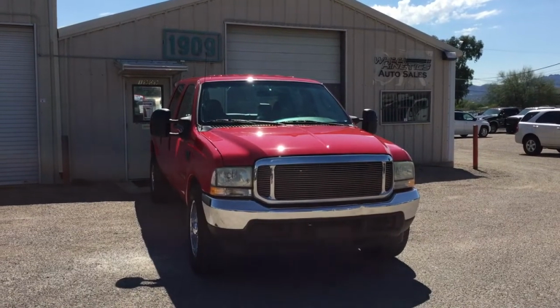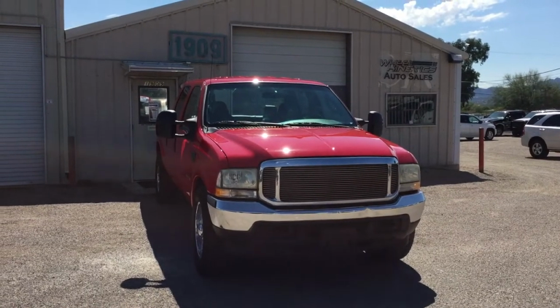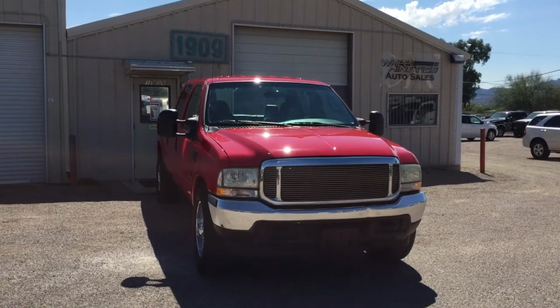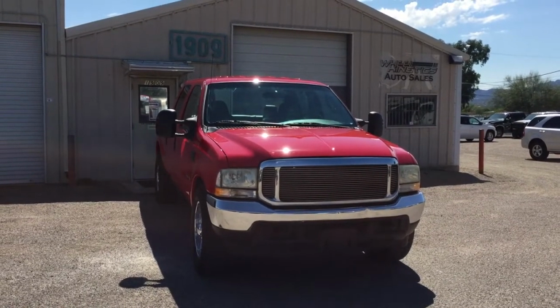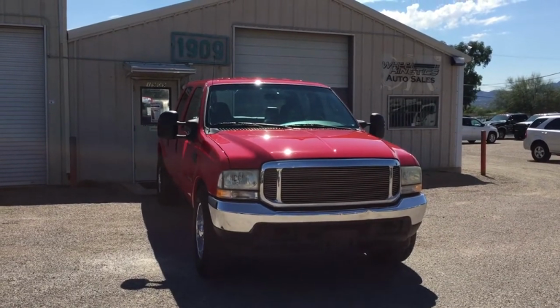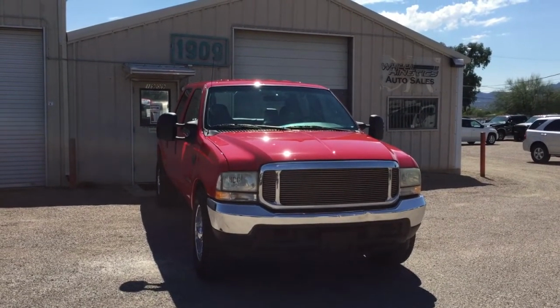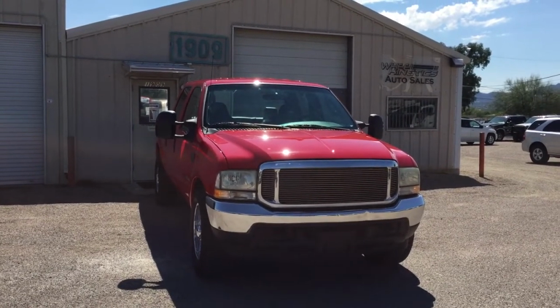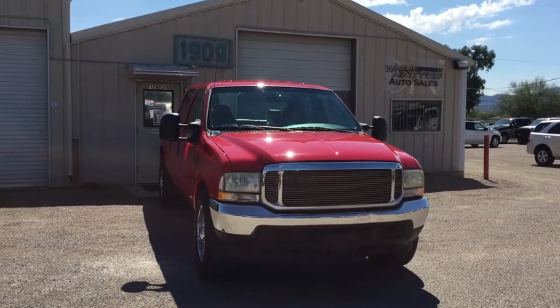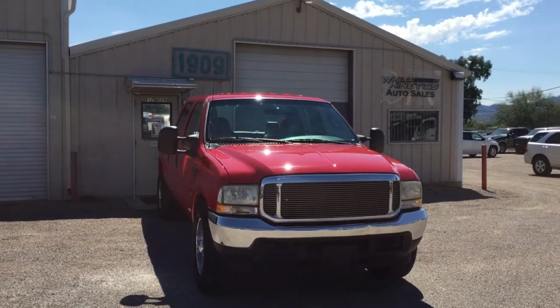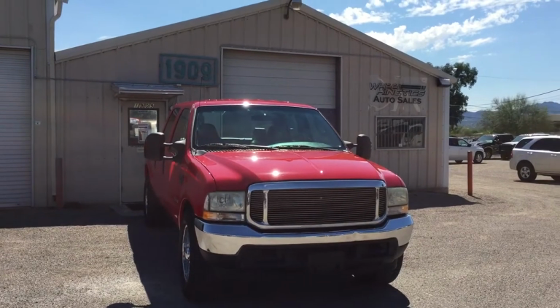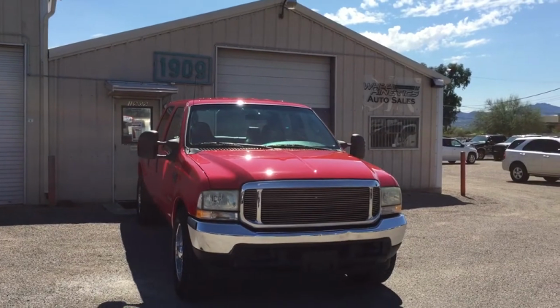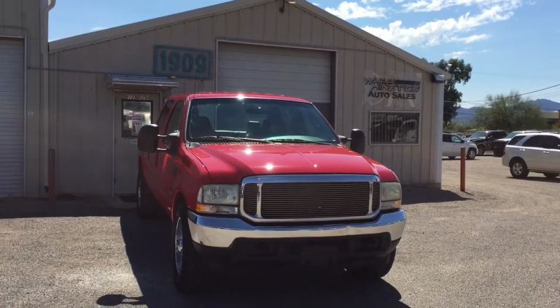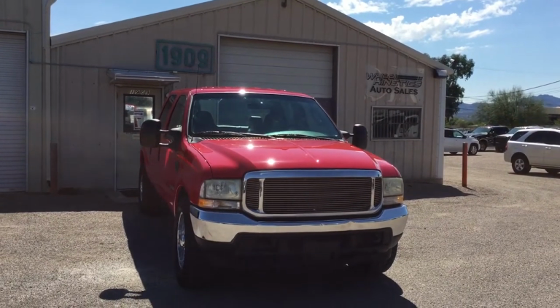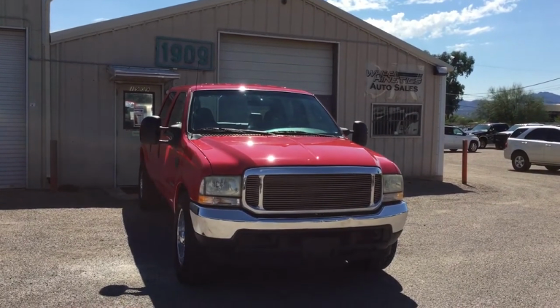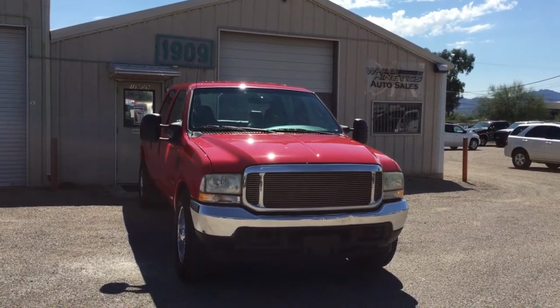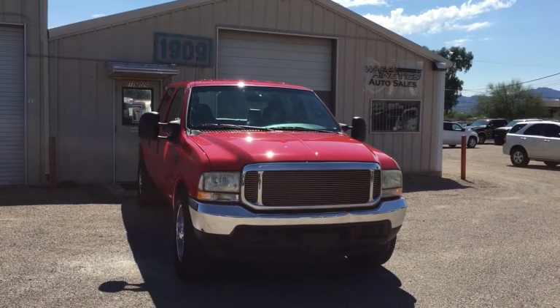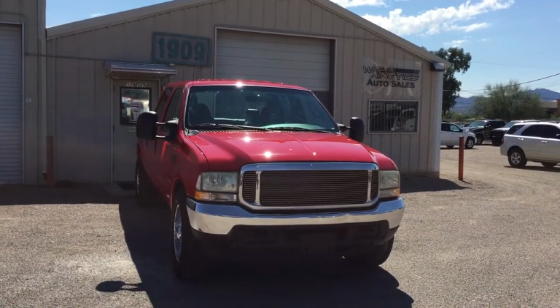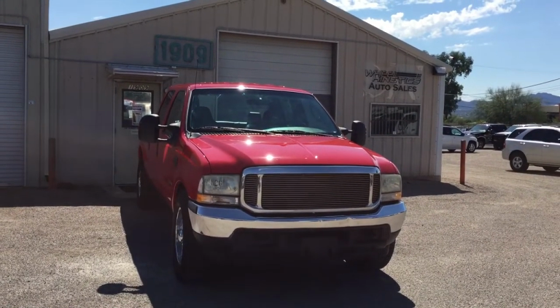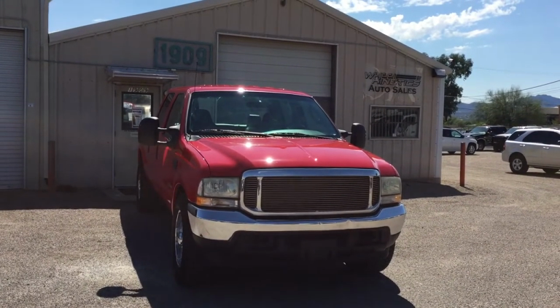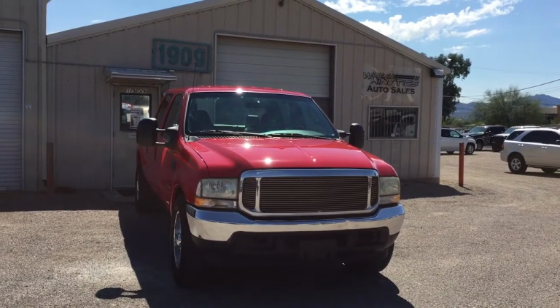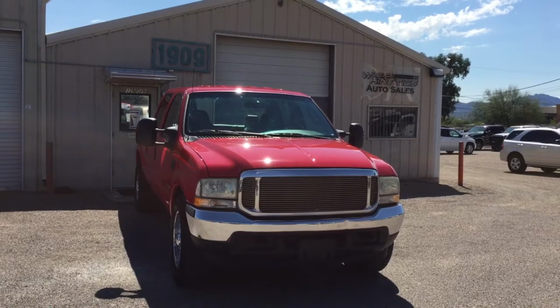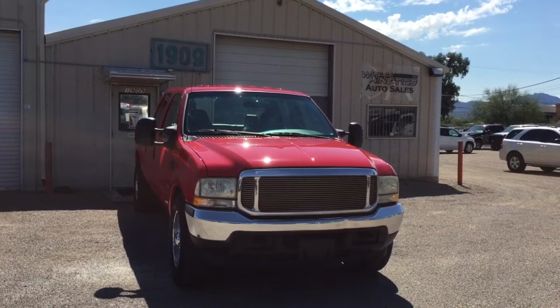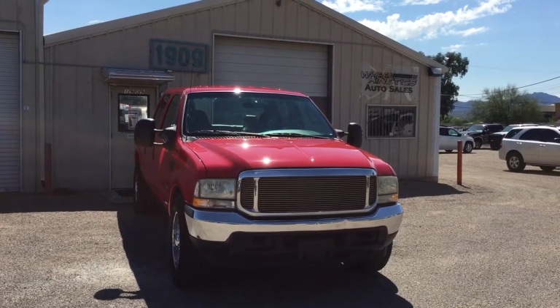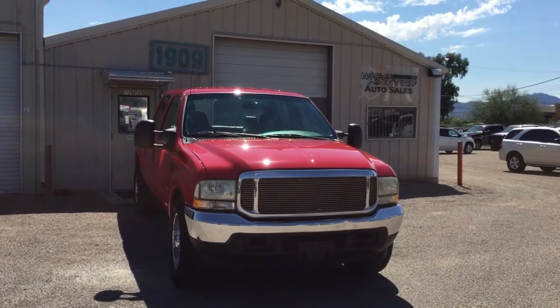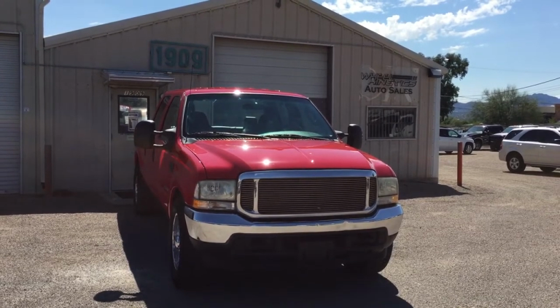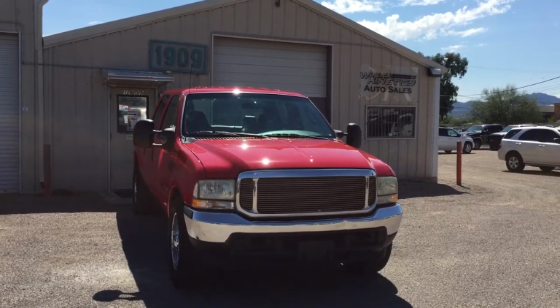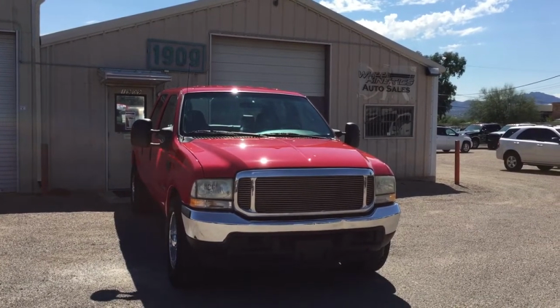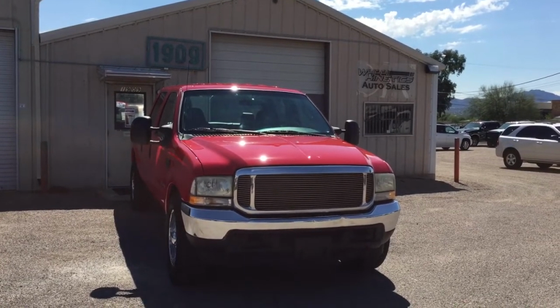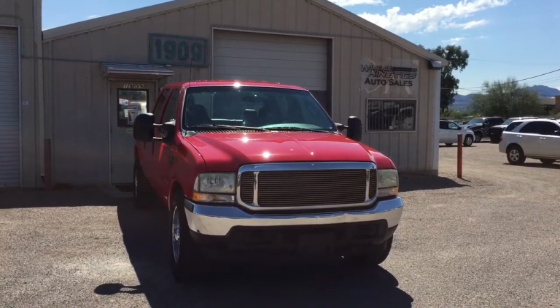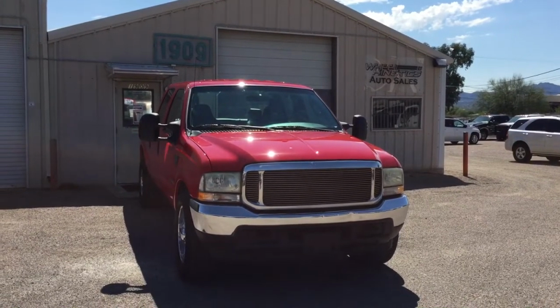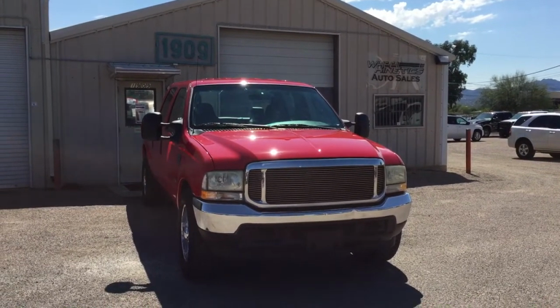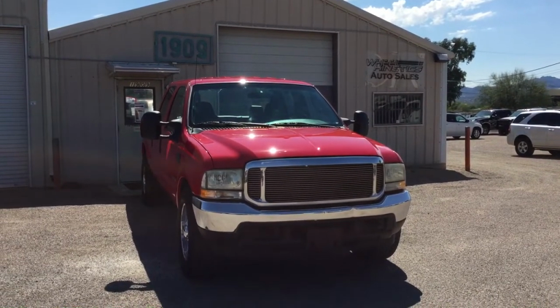This is Roger with Wheel Kinetics in Tucson, Arizona. We're selling this truck as a 2004 Ford F-250 Crew Cab Long Bed. It's got 150,078 miles — so 150,000 miles.